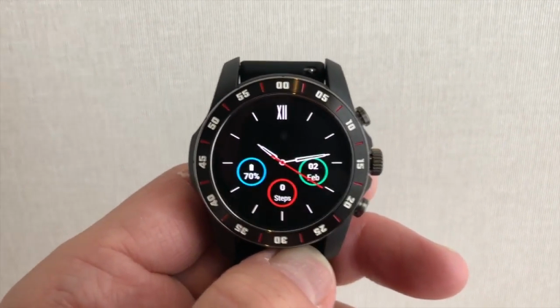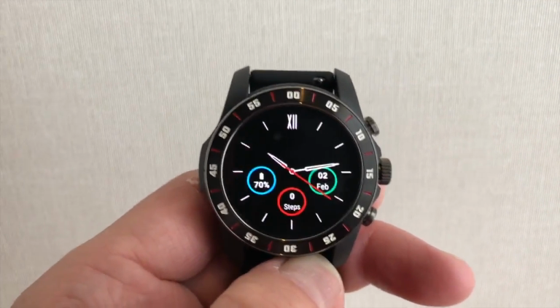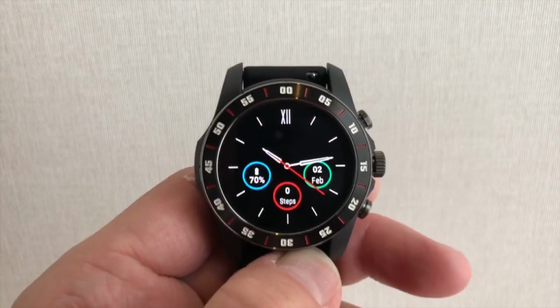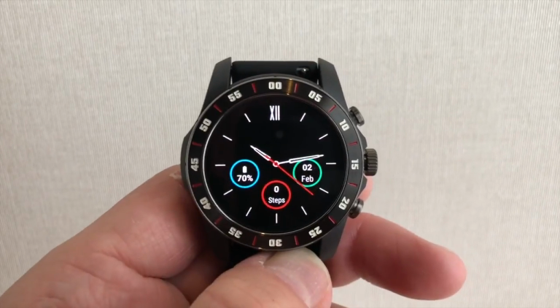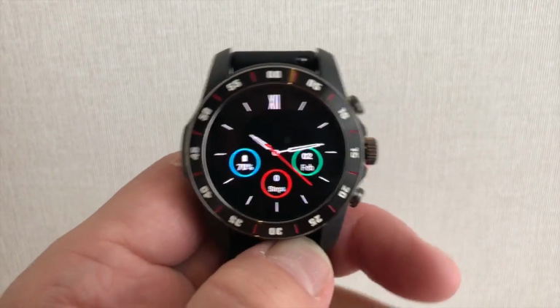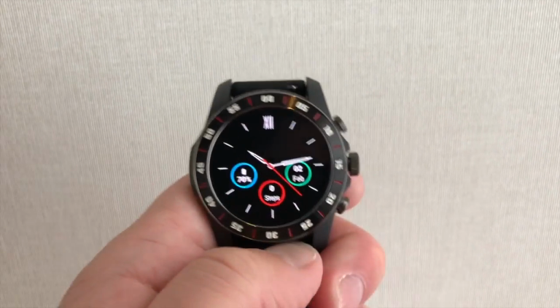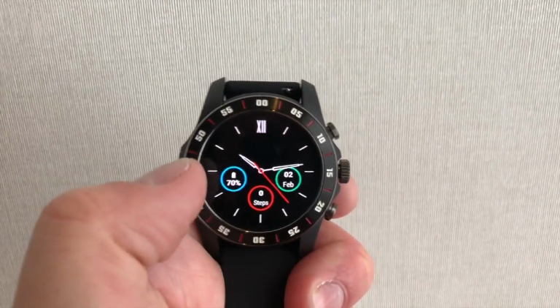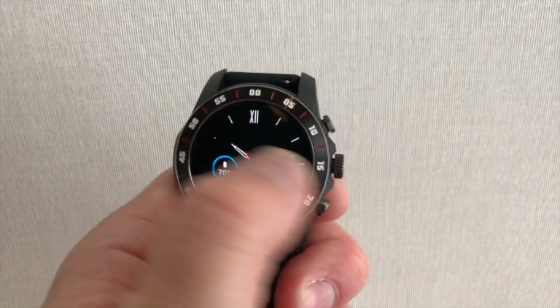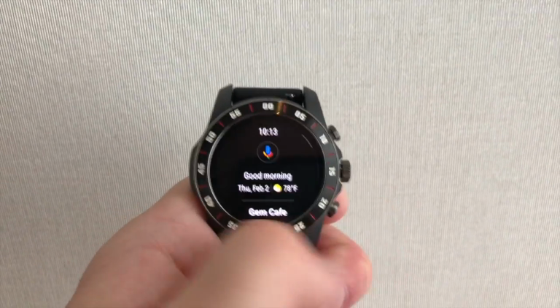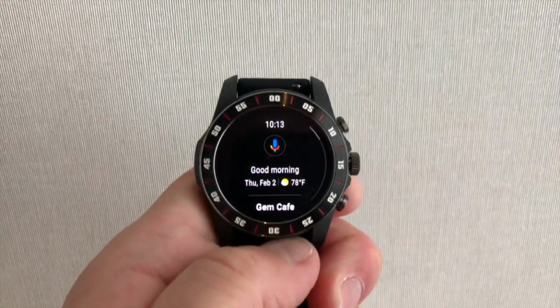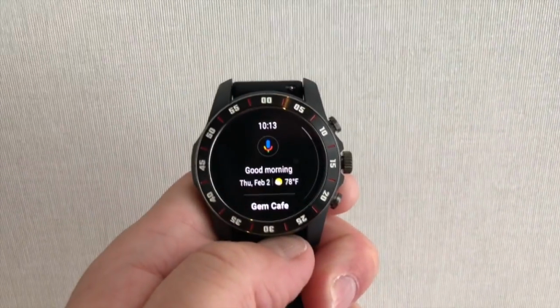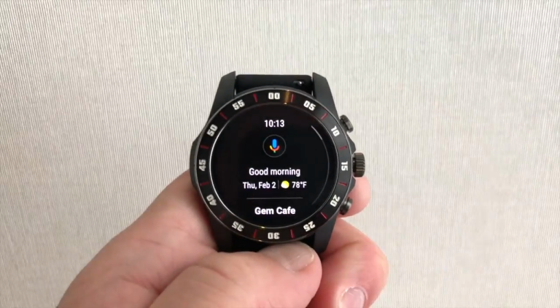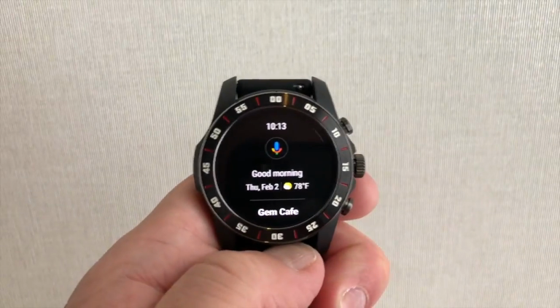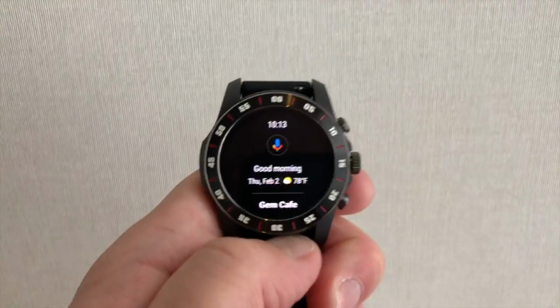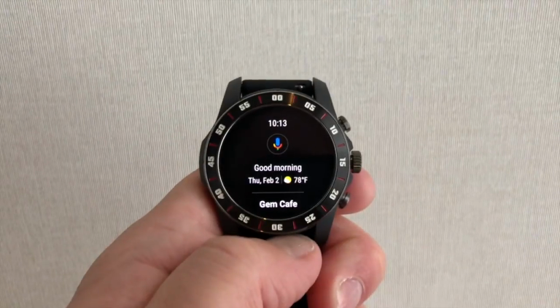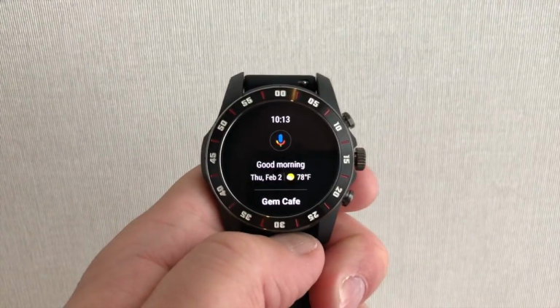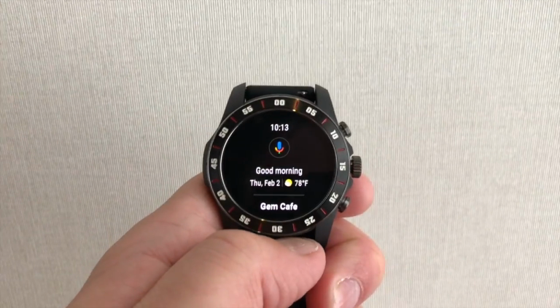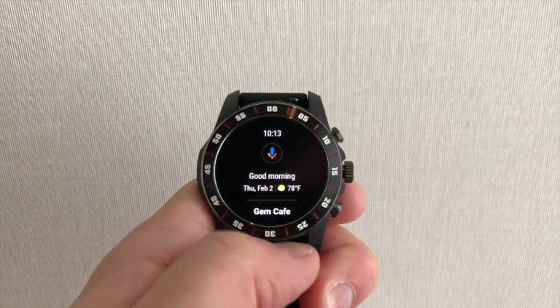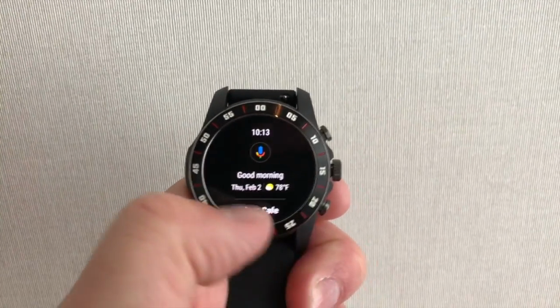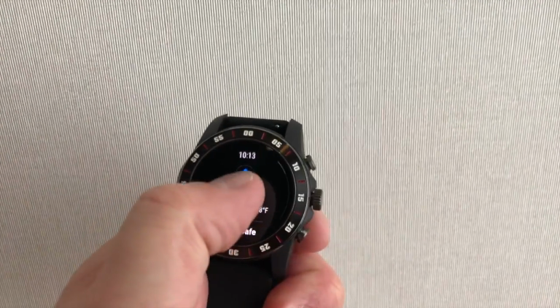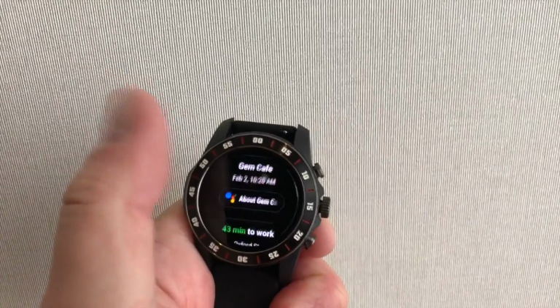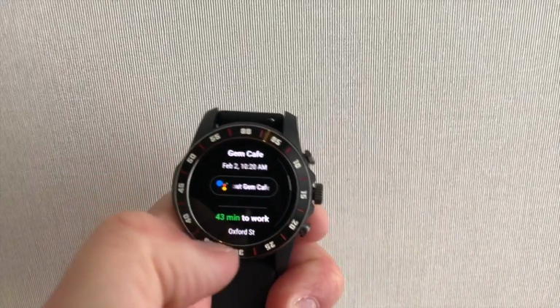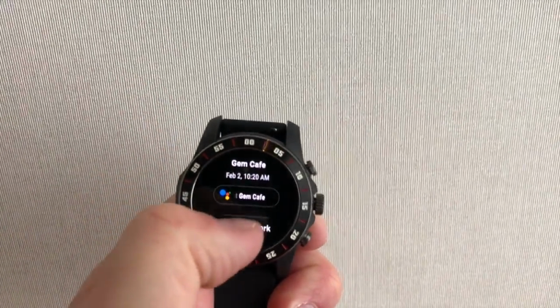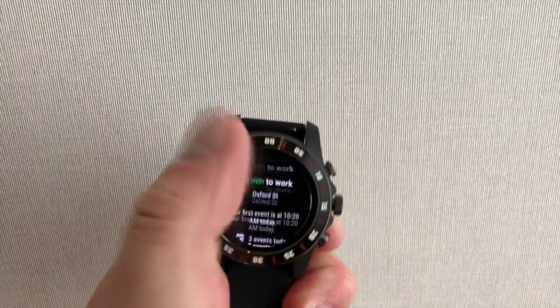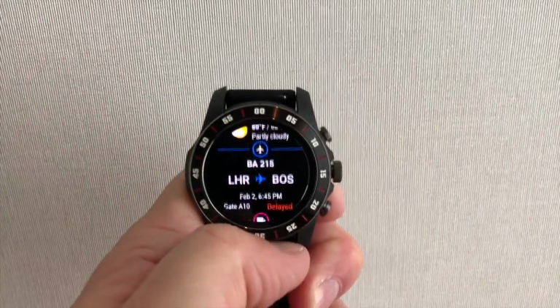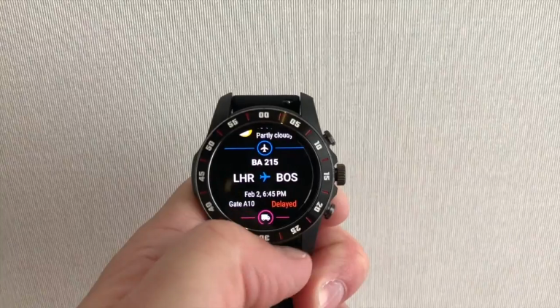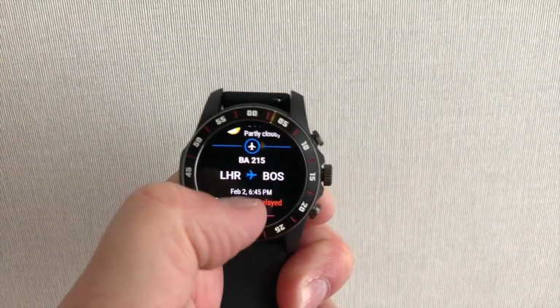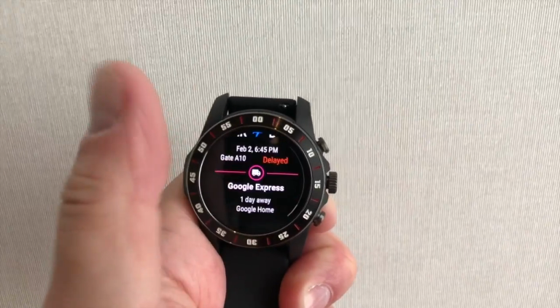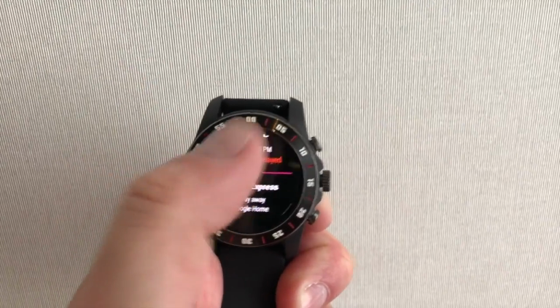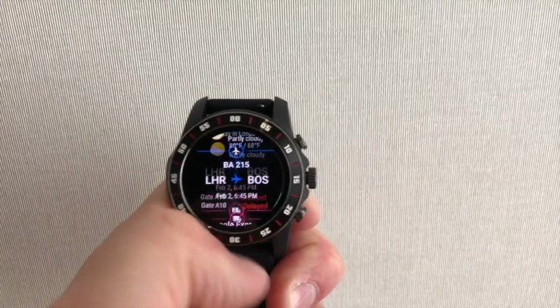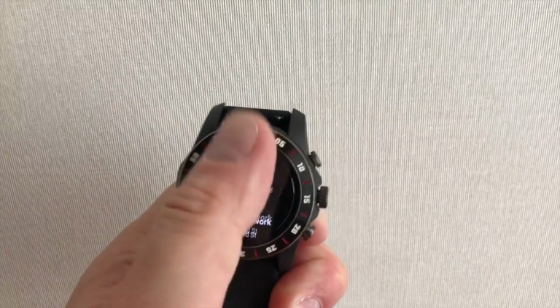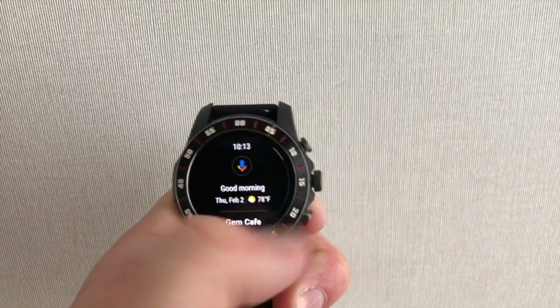So no more putting your watch to sleep. Swiping over gives you access to Google's Android Assistant, so you can use voice or look at other things in your feed.